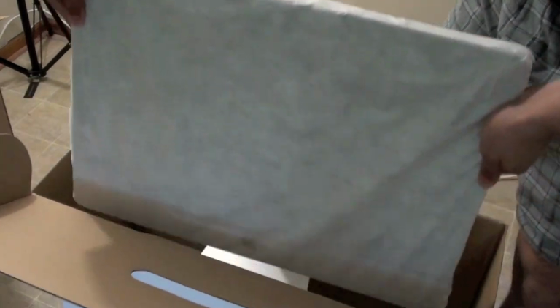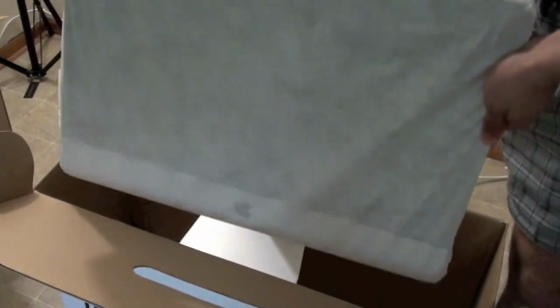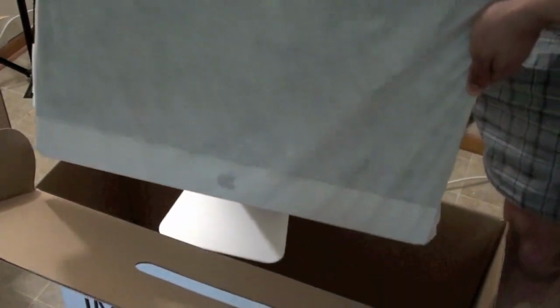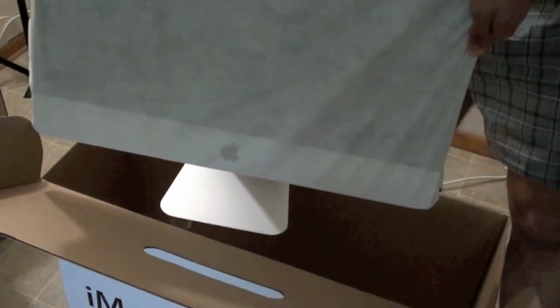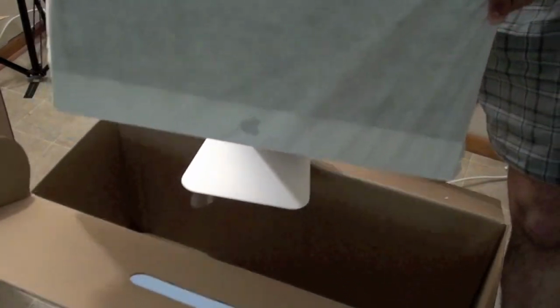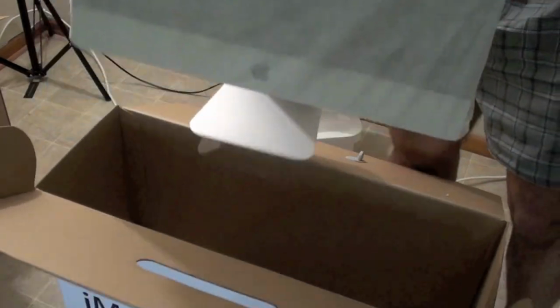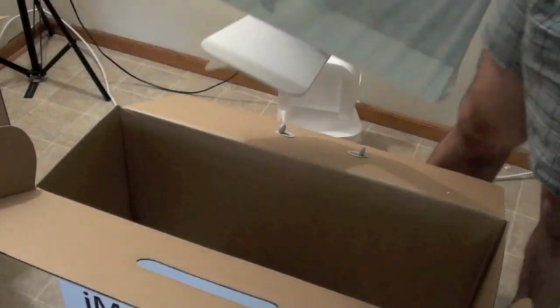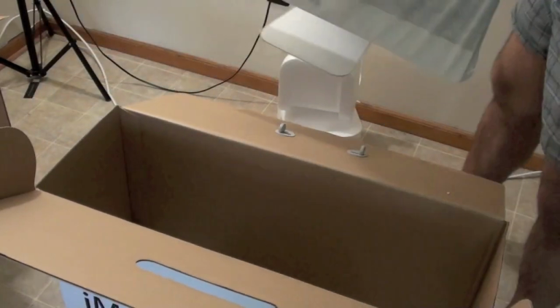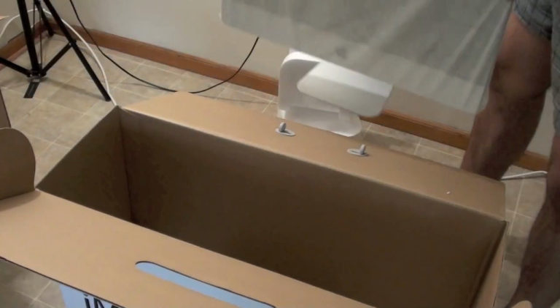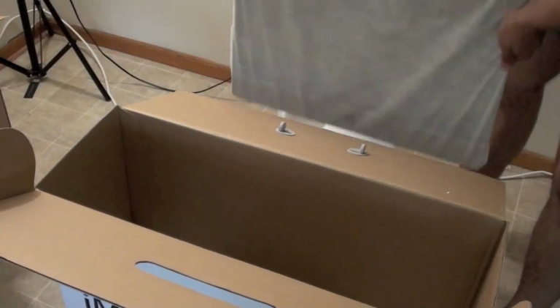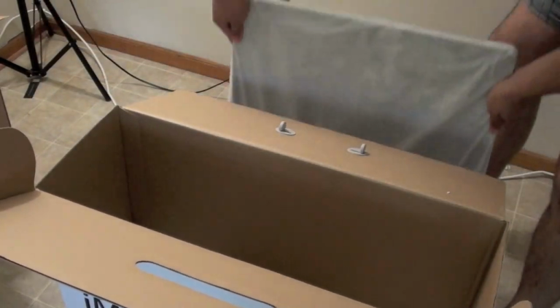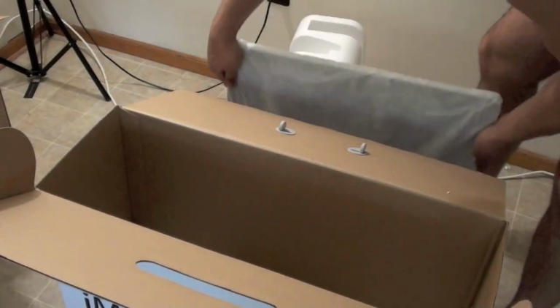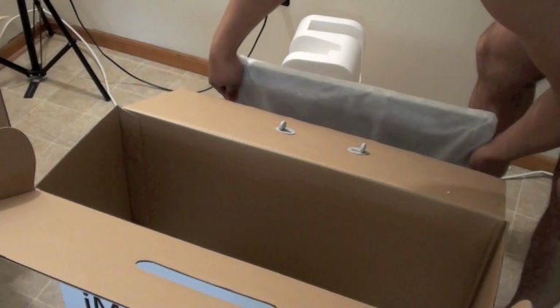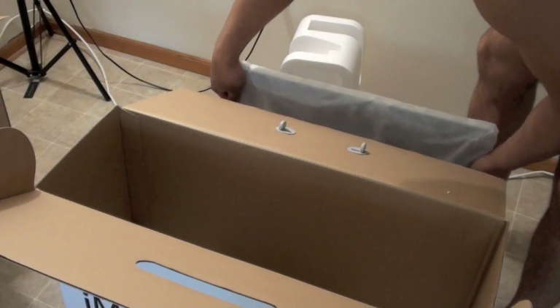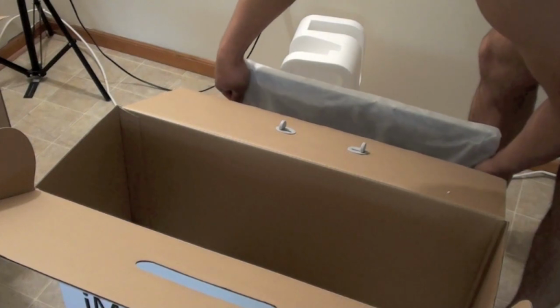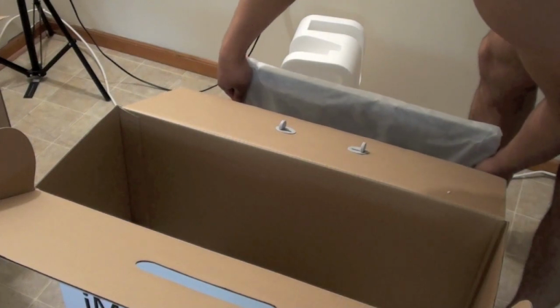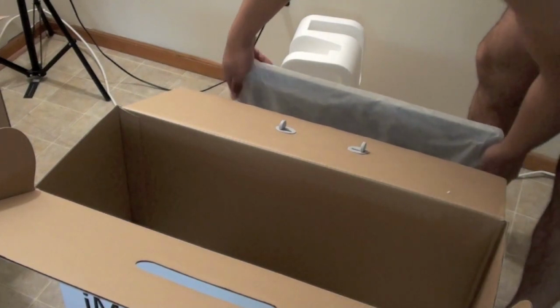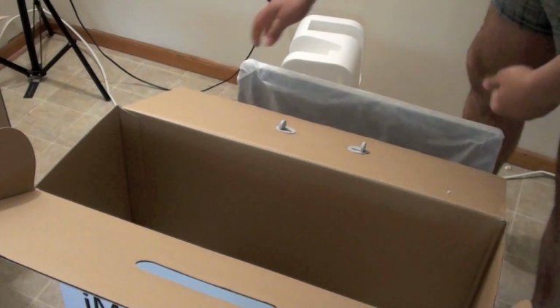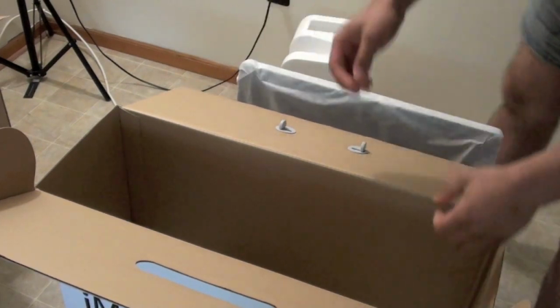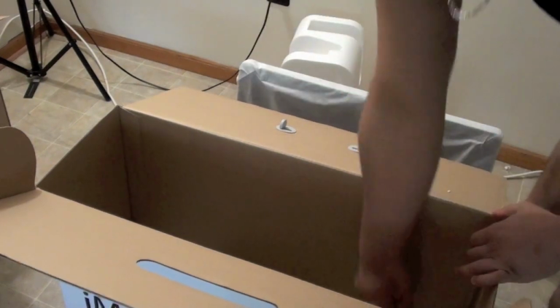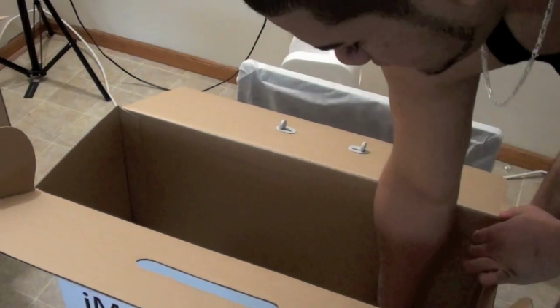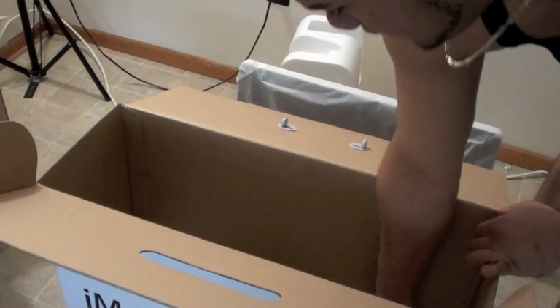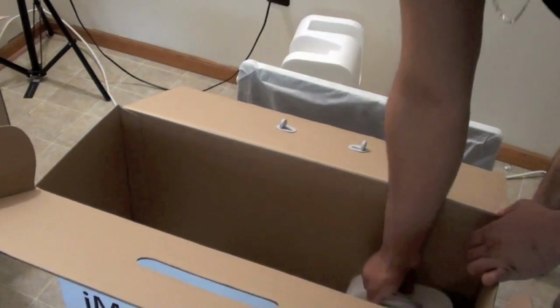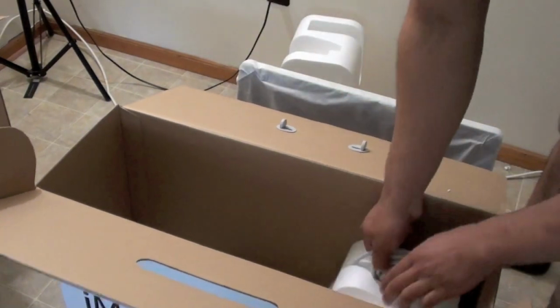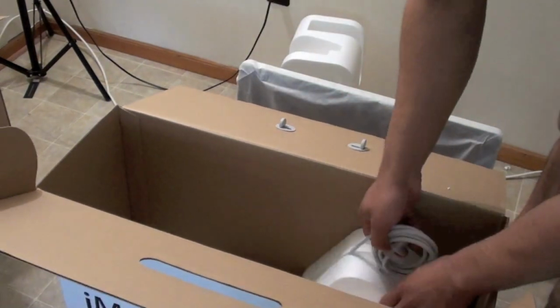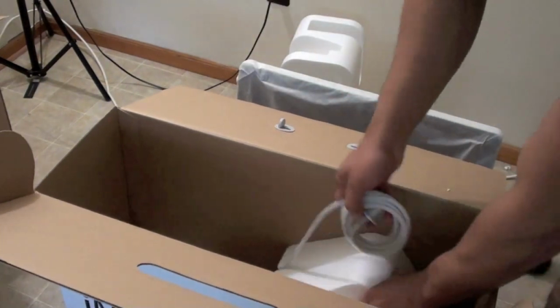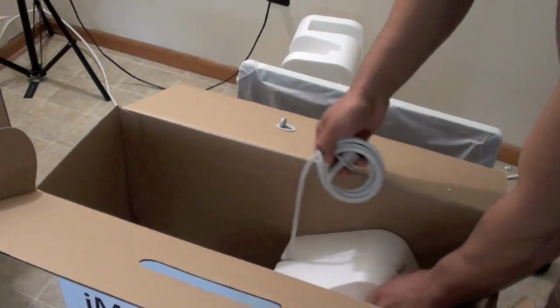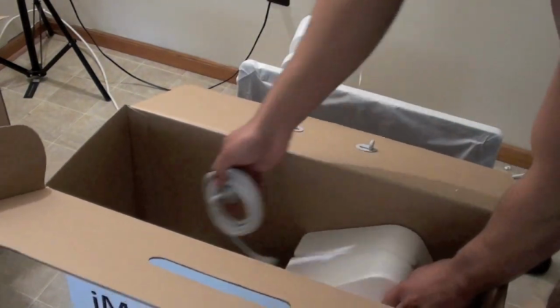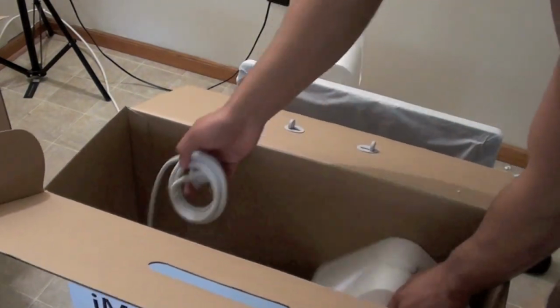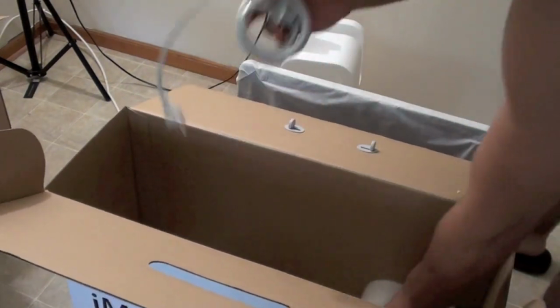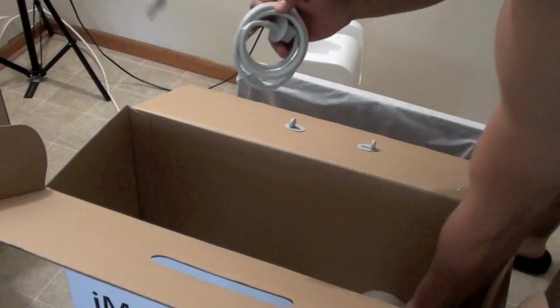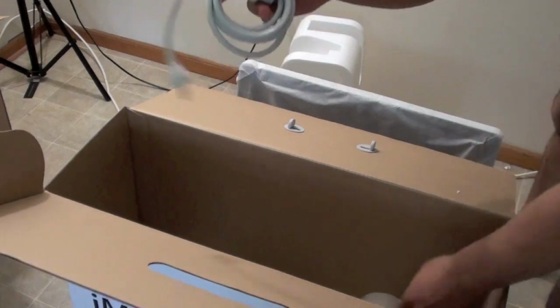You do just pull it out — here's the iMac, and you just set it aside real quick. And you got the power cord.